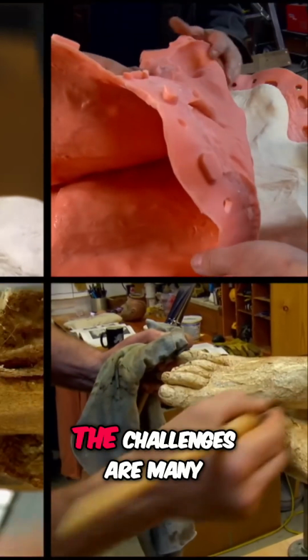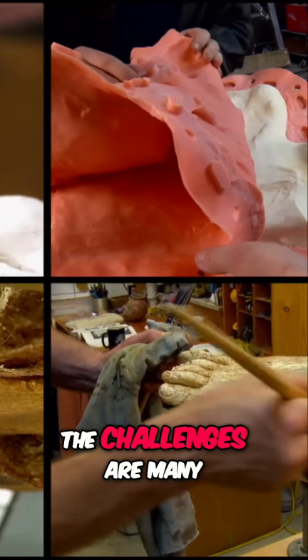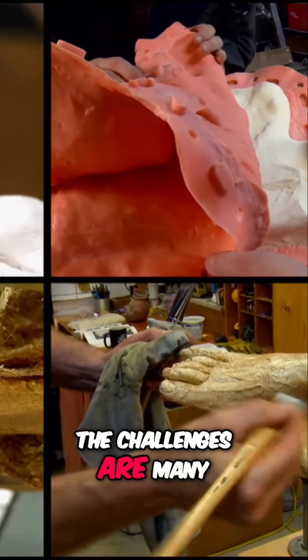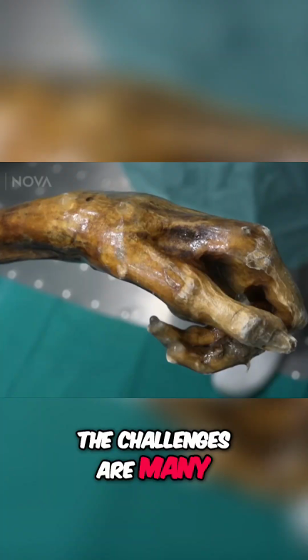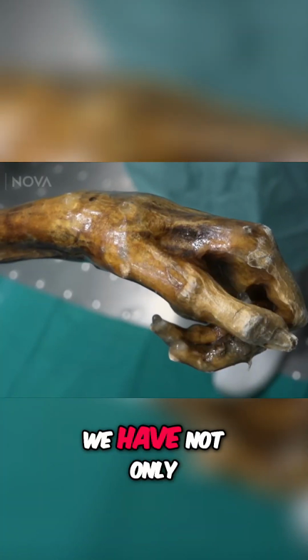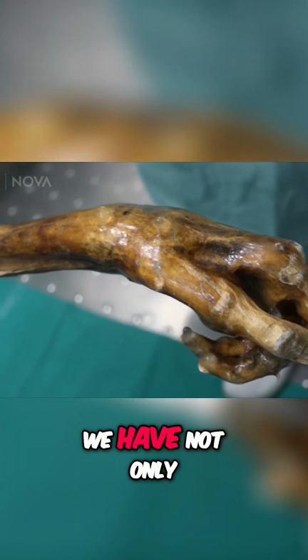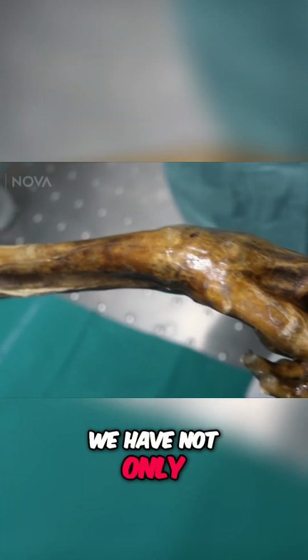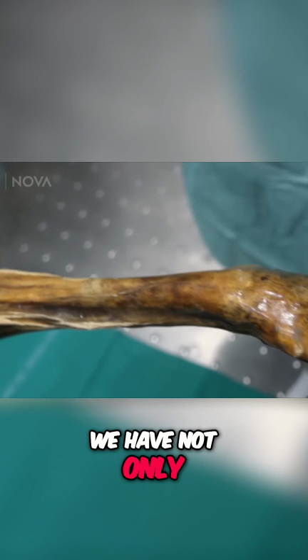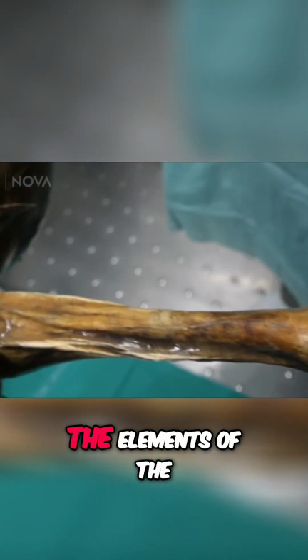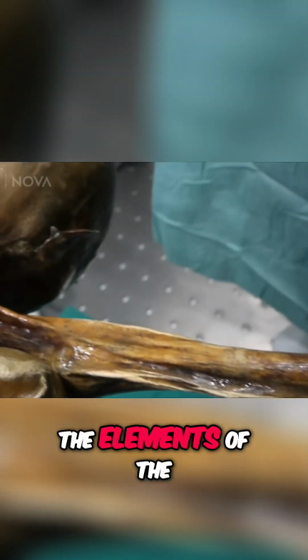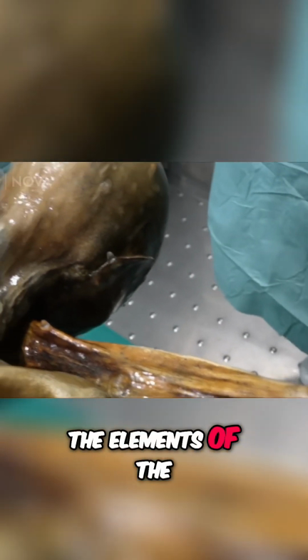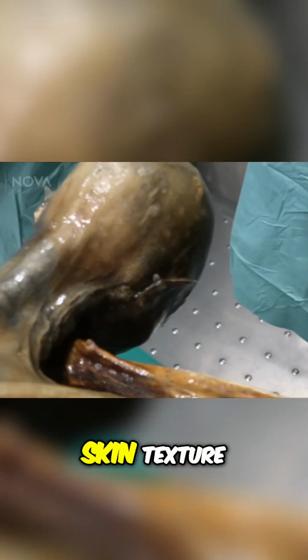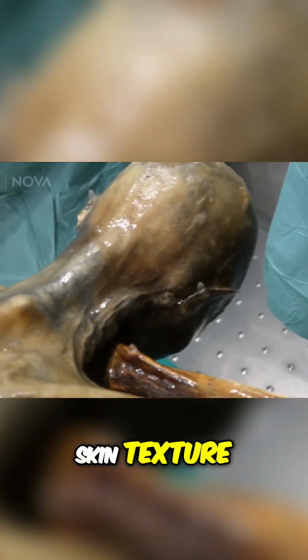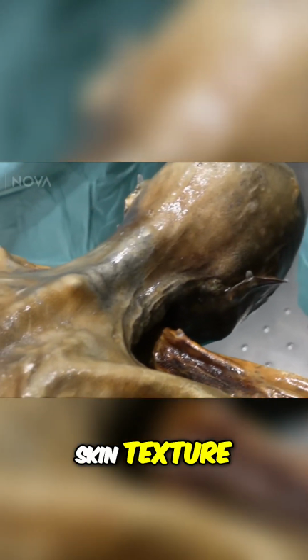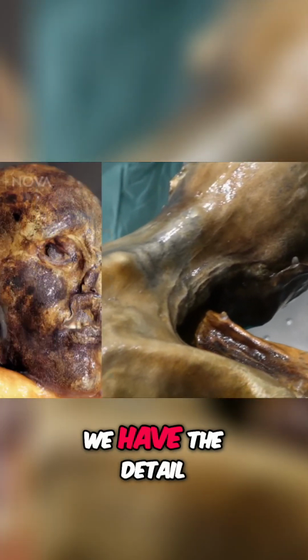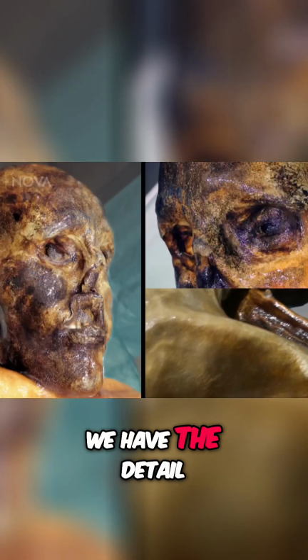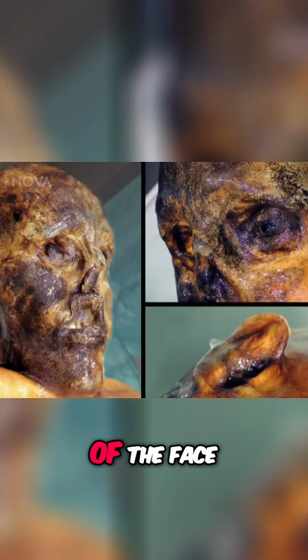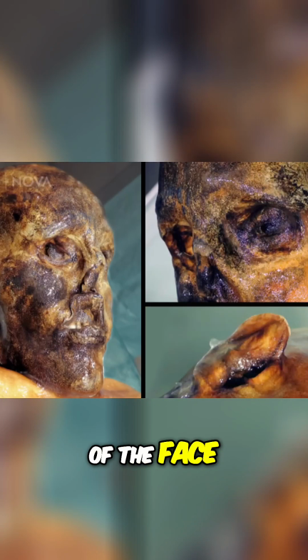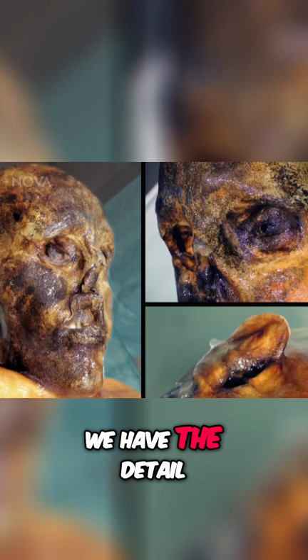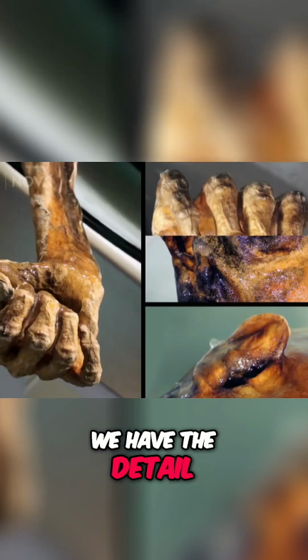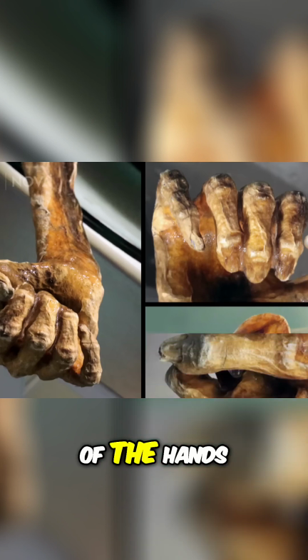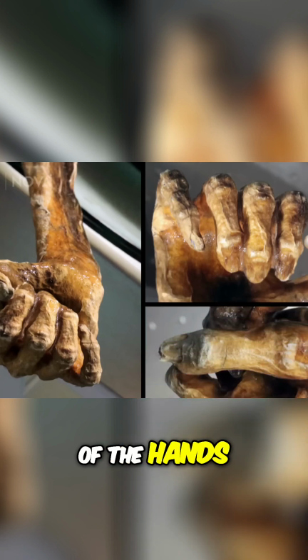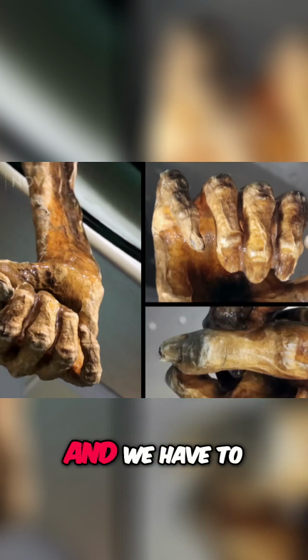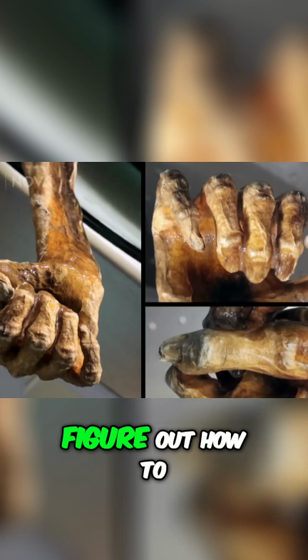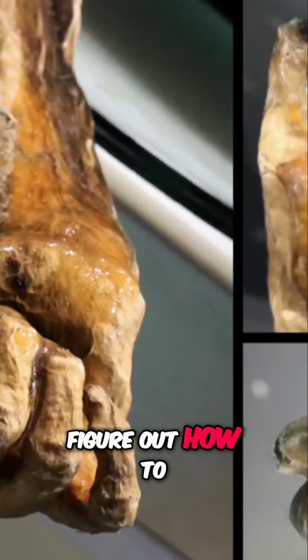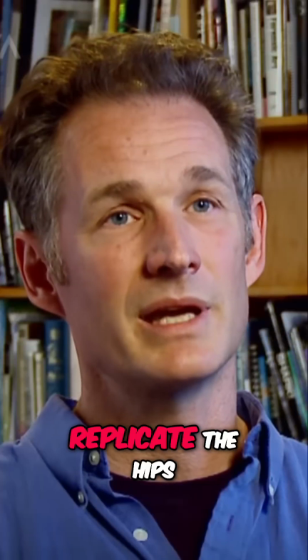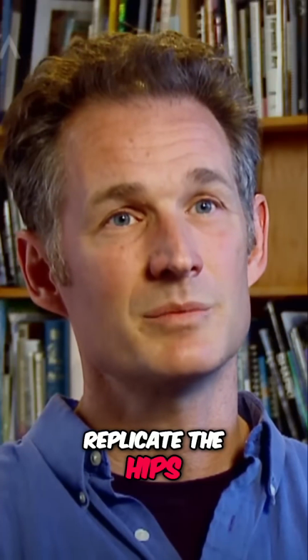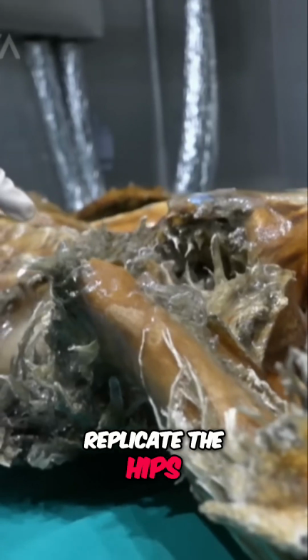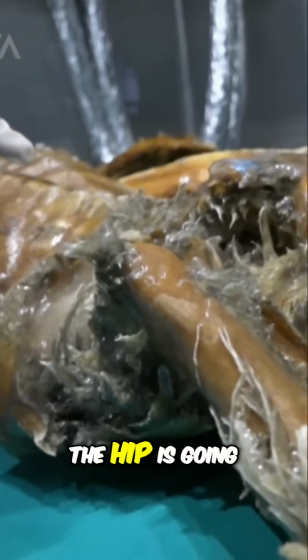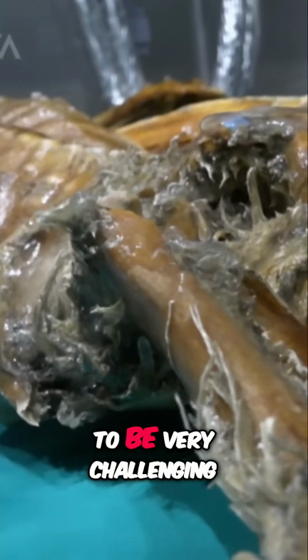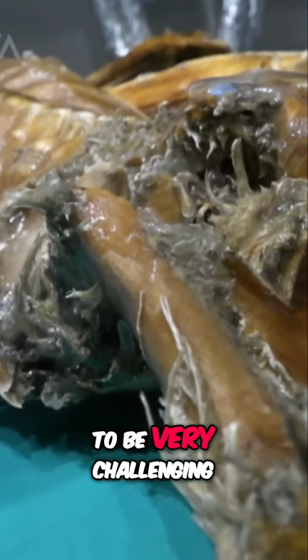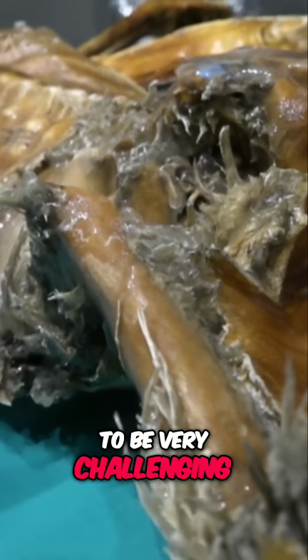The challenges are many. We have not only the elements of the skin texture, we have the detail of the face, we have the detail of the hands, and we have to figure out how to replicate the hips, because the hip is going to be very challenging to do.